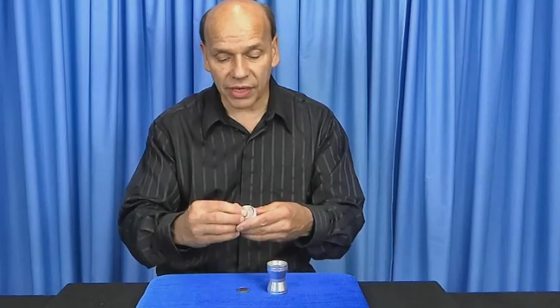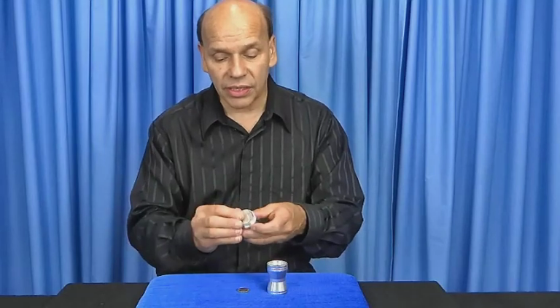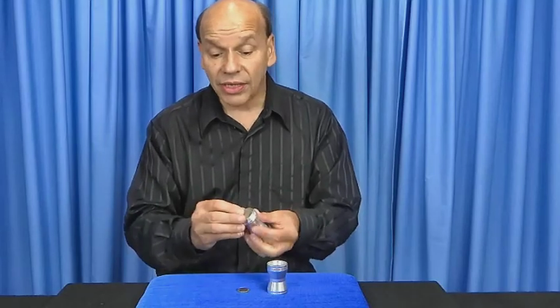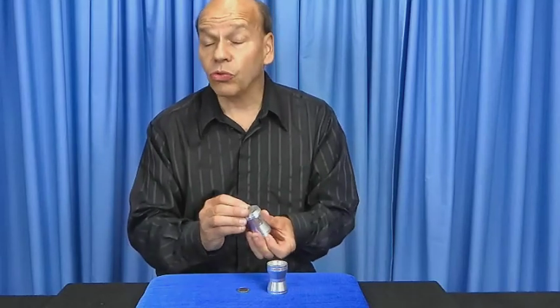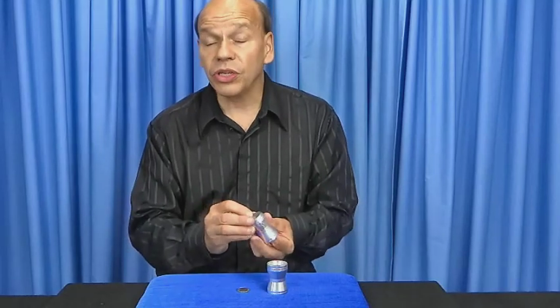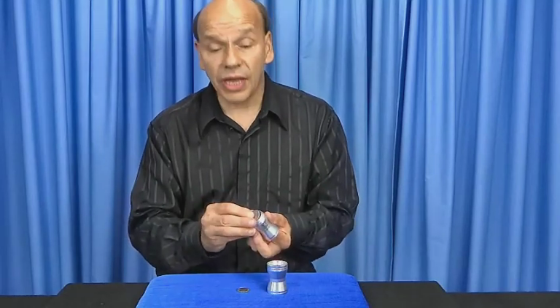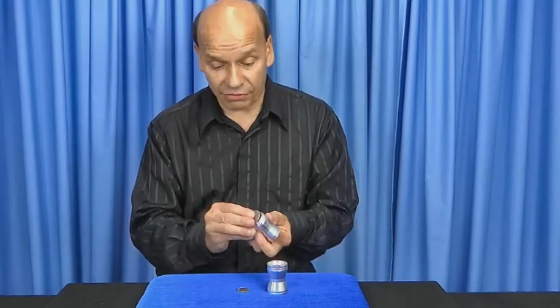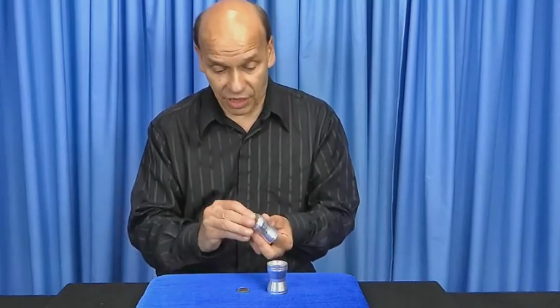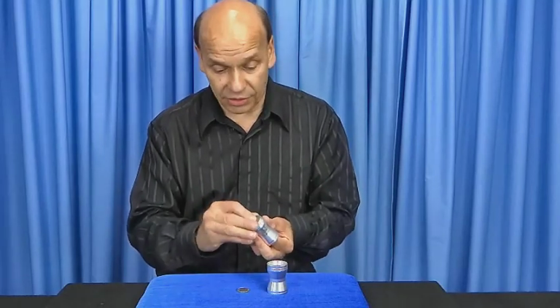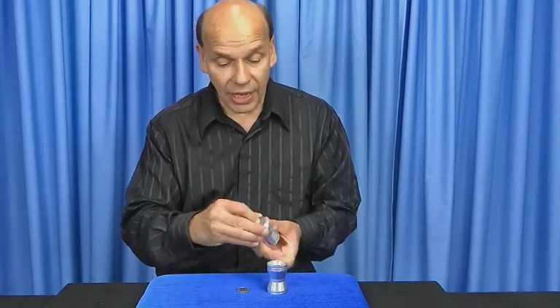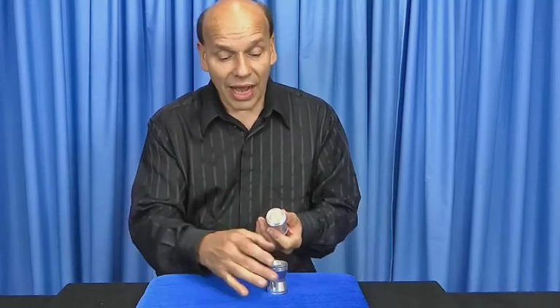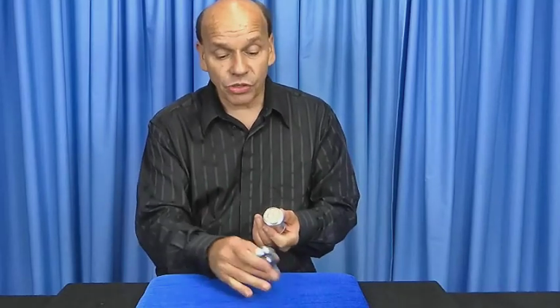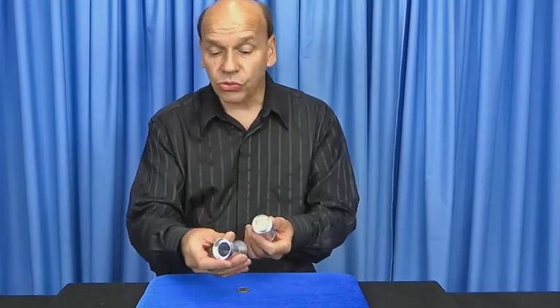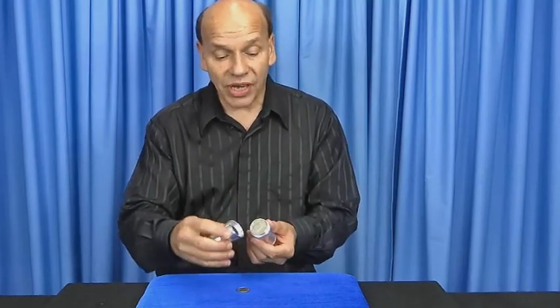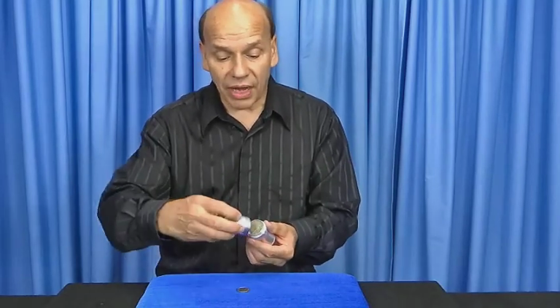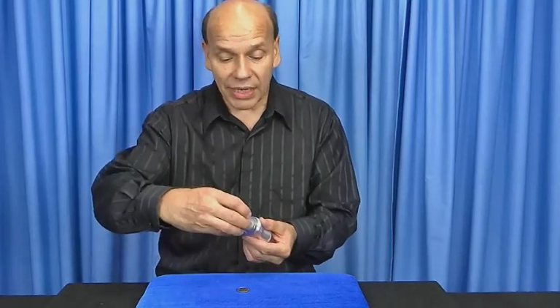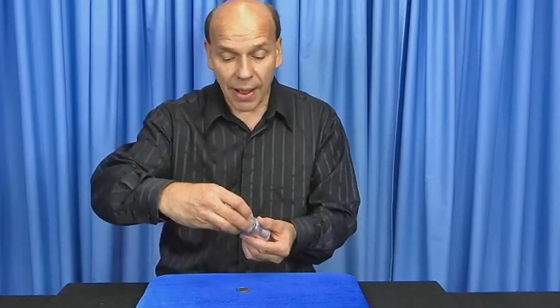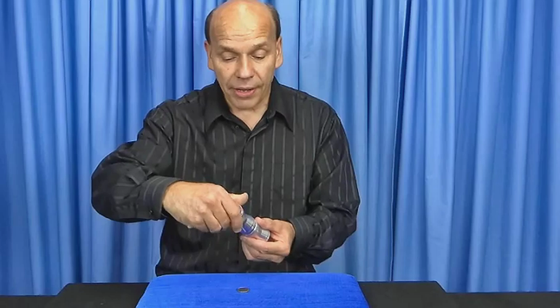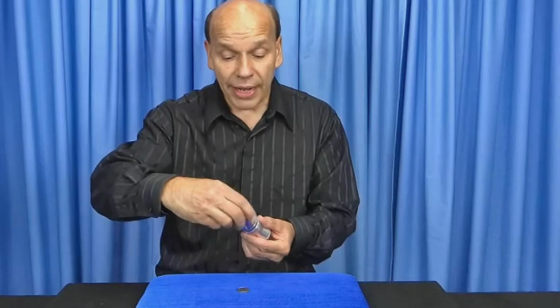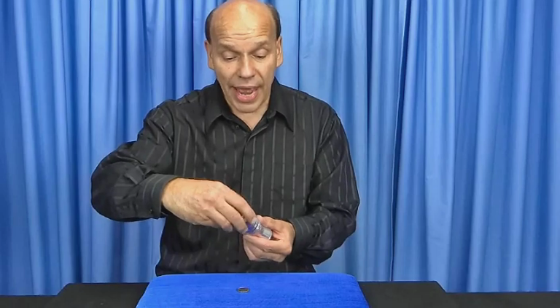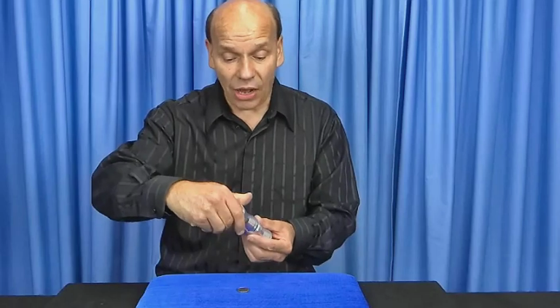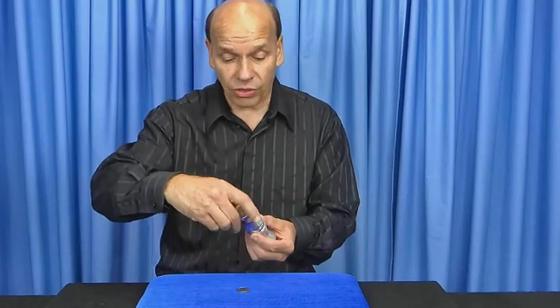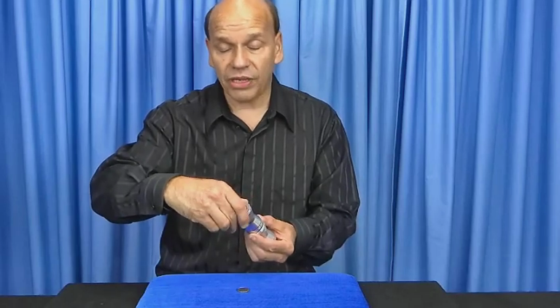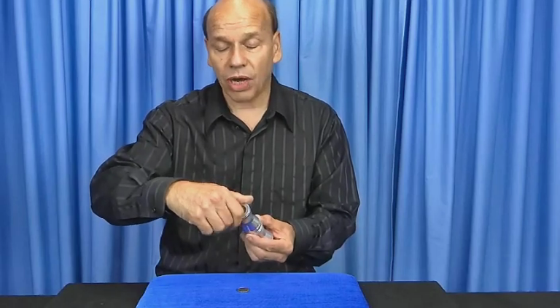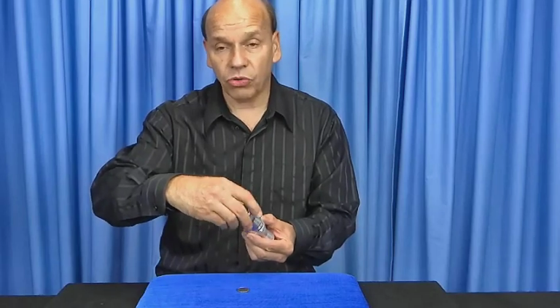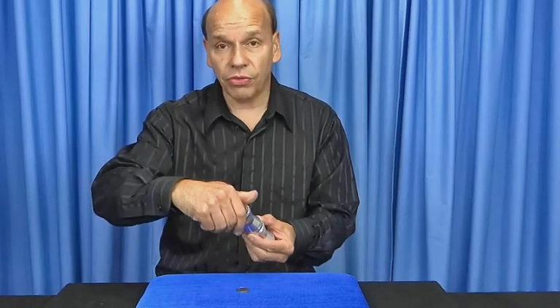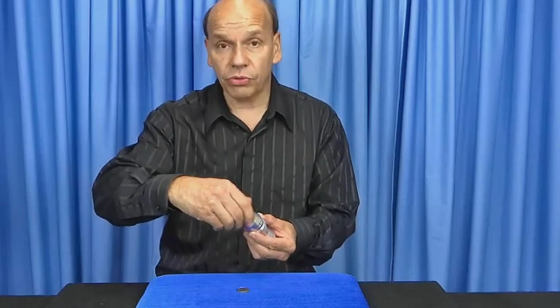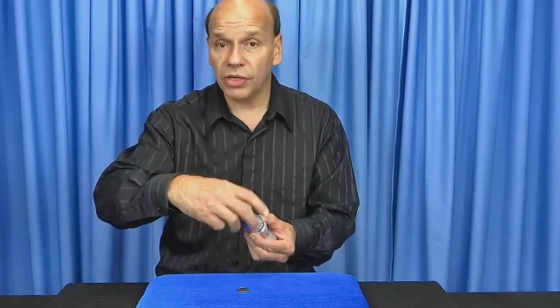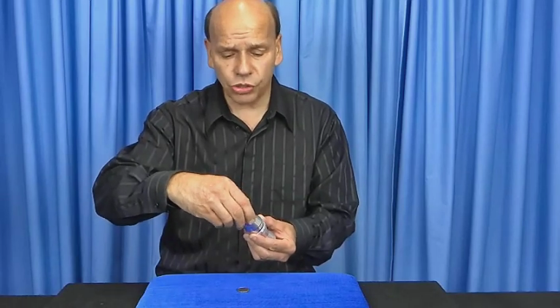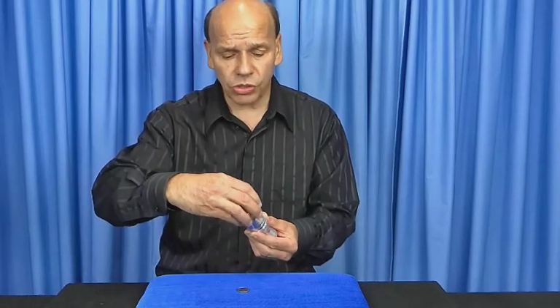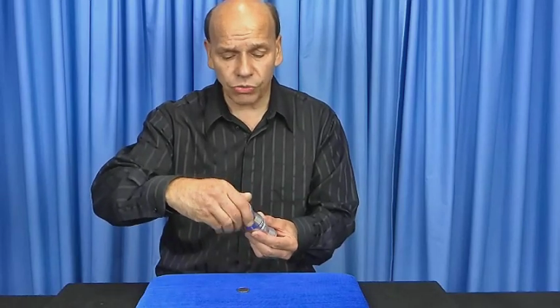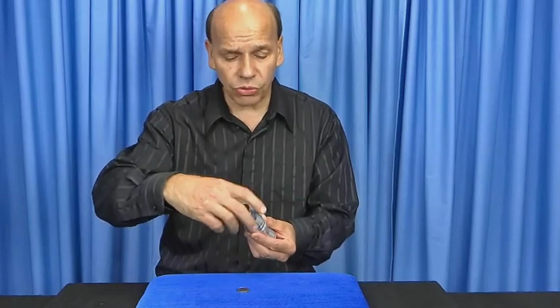Look at that — that's a real half dollar. I'm gonna screw the top on it. Now if I drop a coin through it, it shouldn't go through.